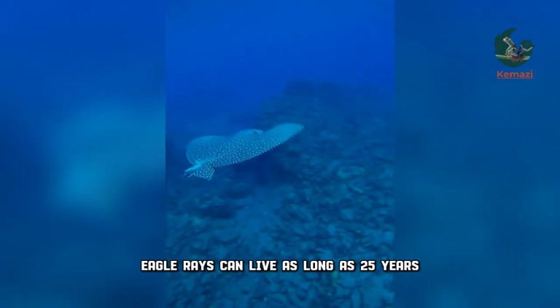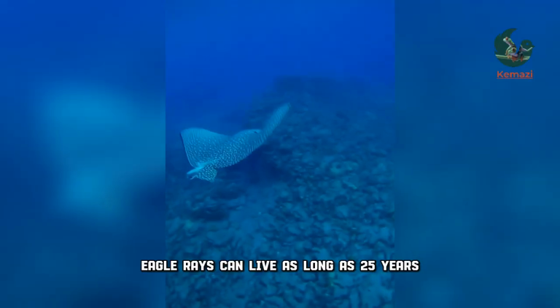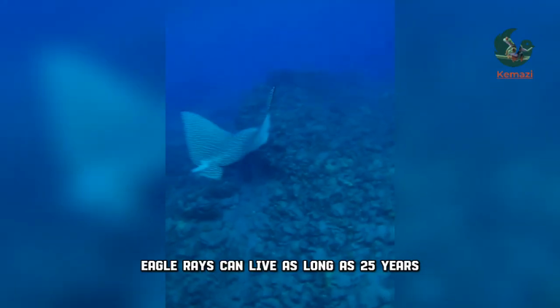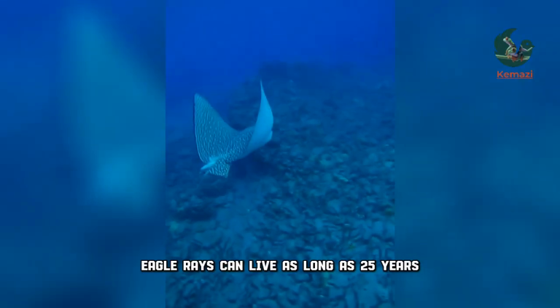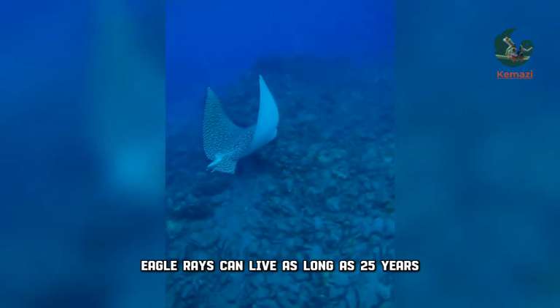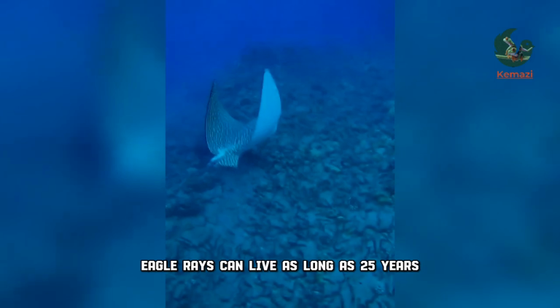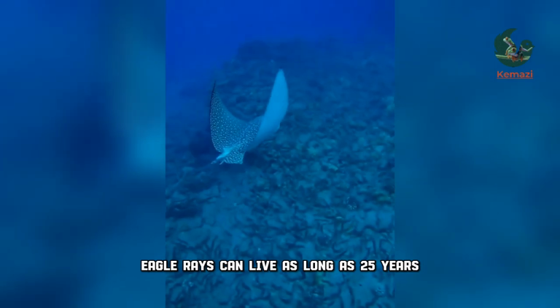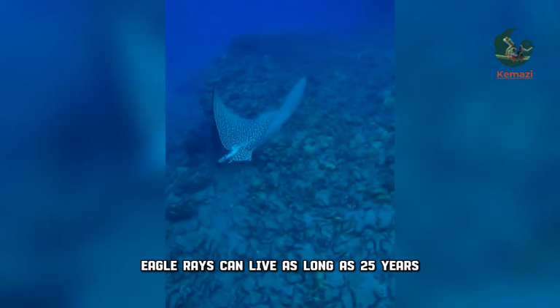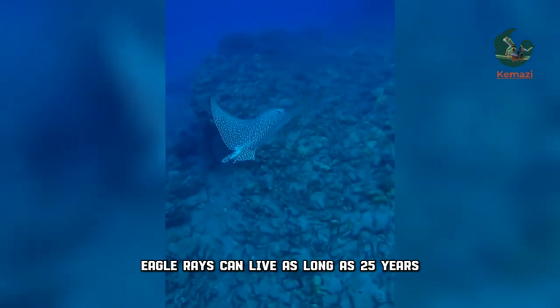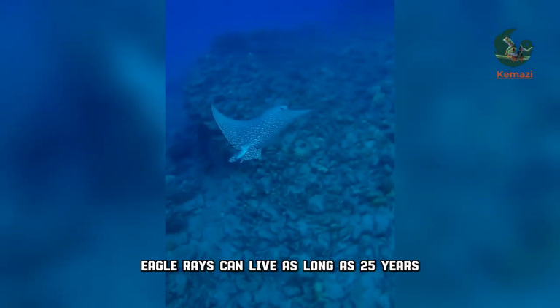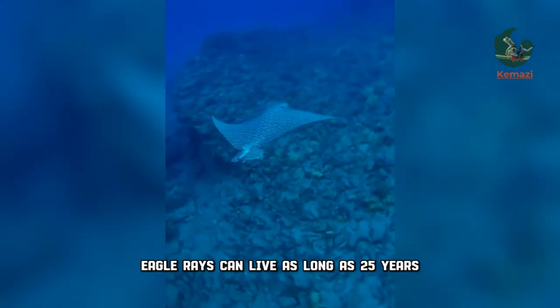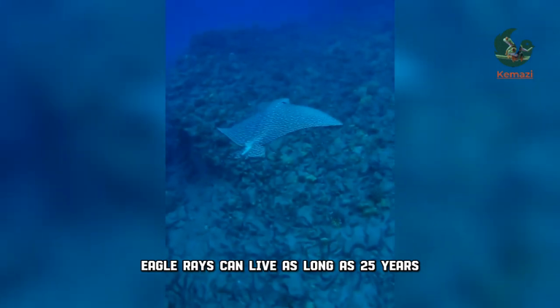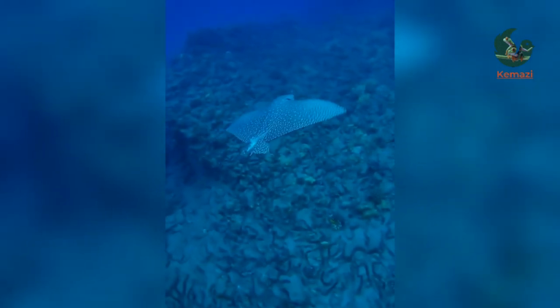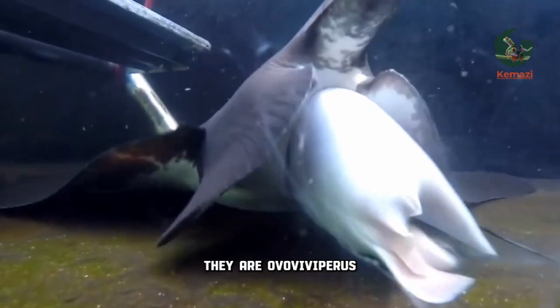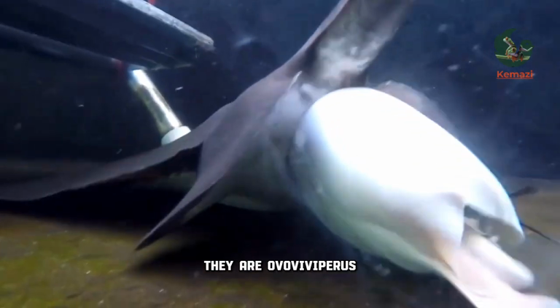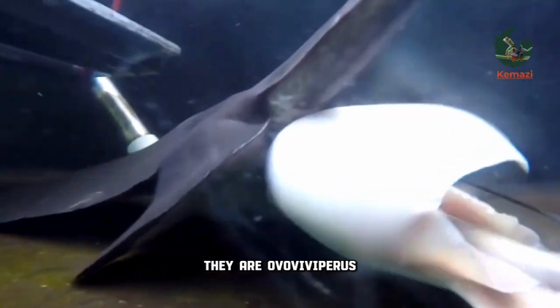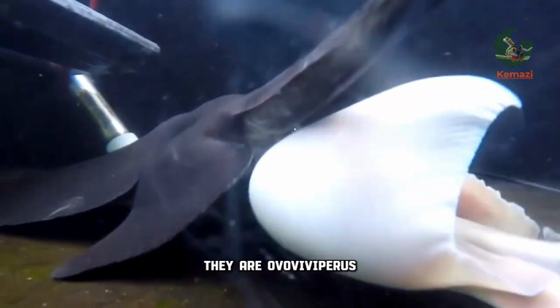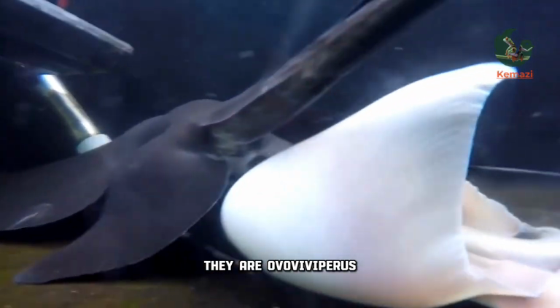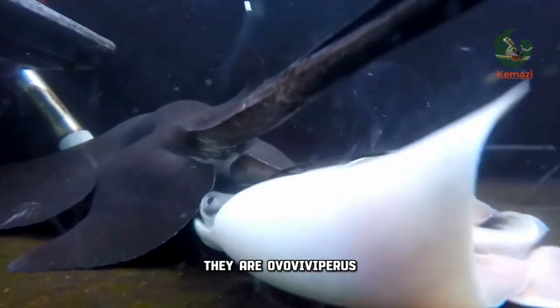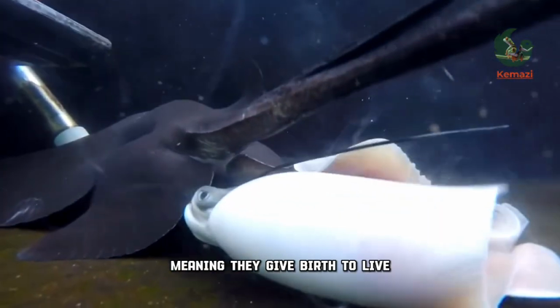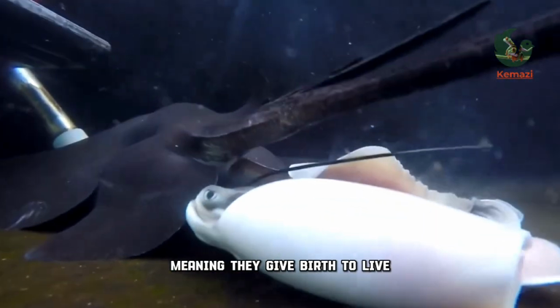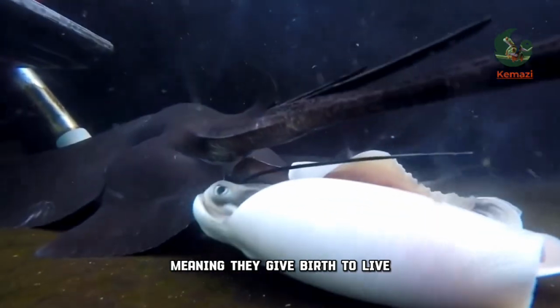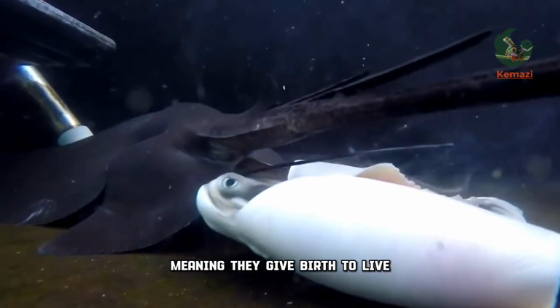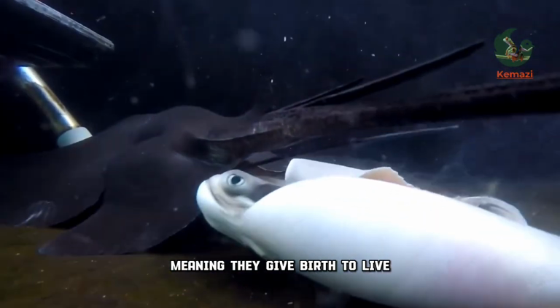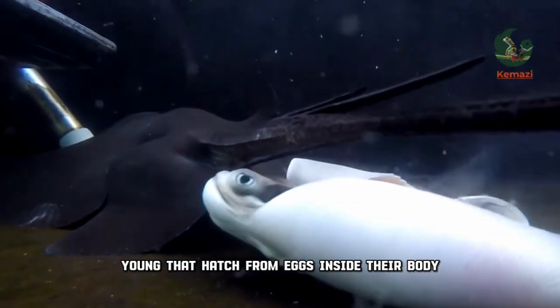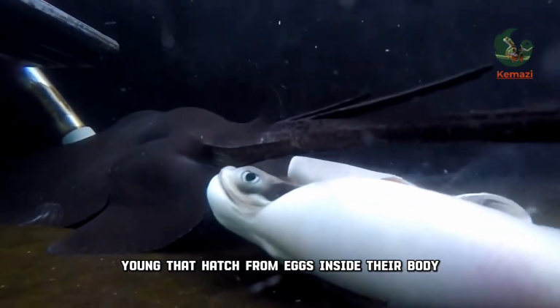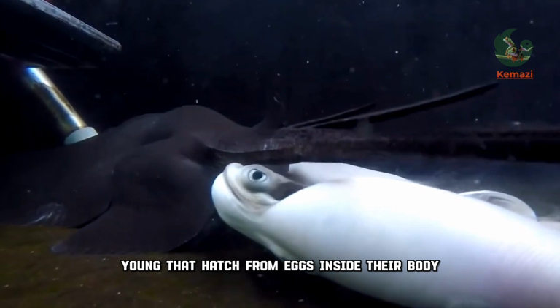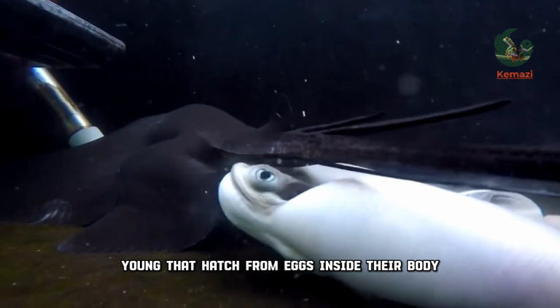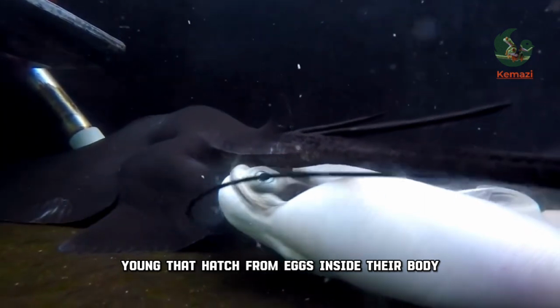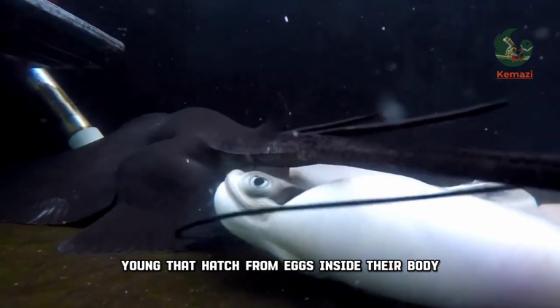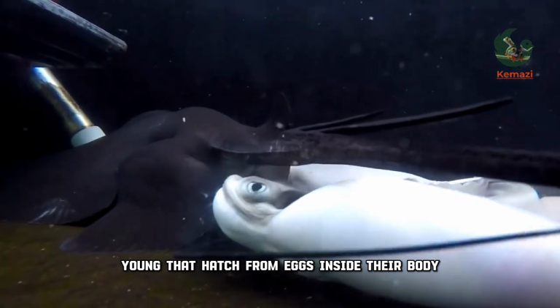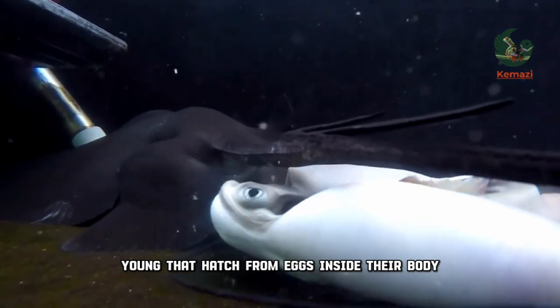Eagle rays can live as long as 25 years. They are ovoviviparous, meaning they give birth to young that hatch from eggs inside their body.